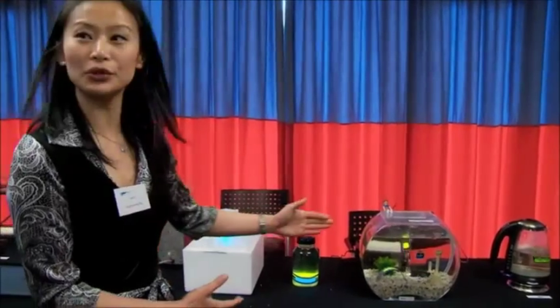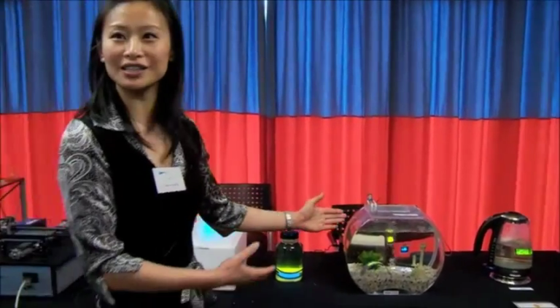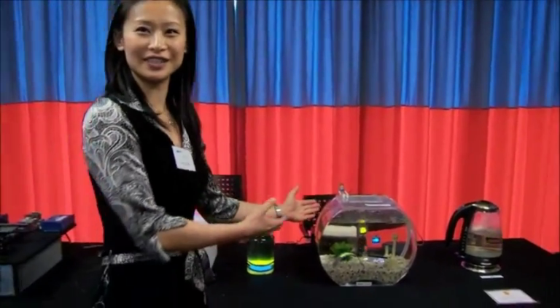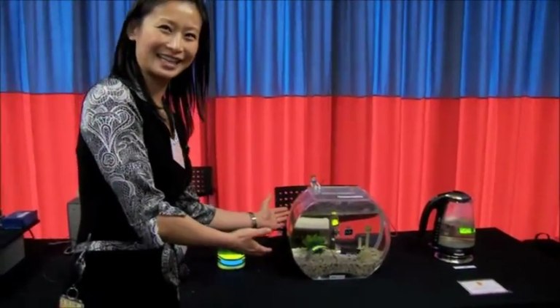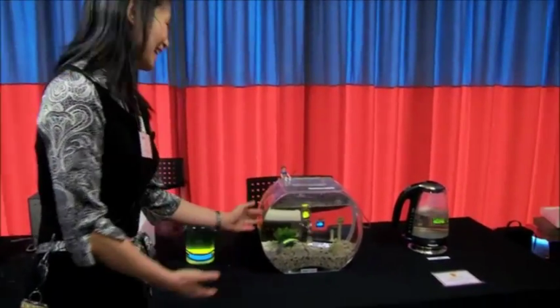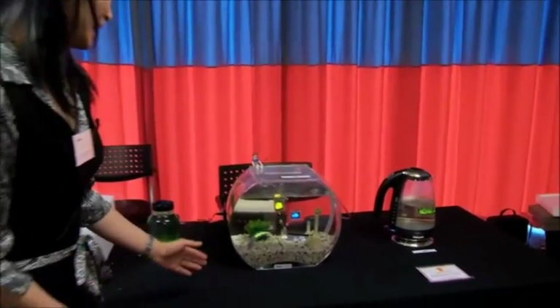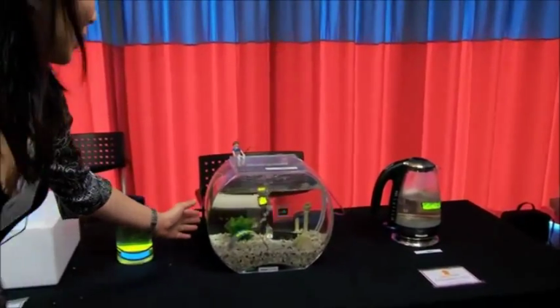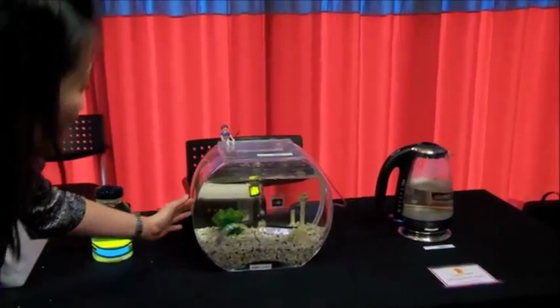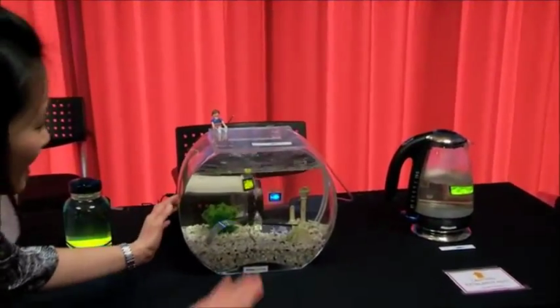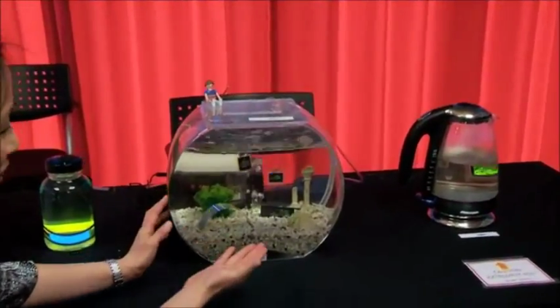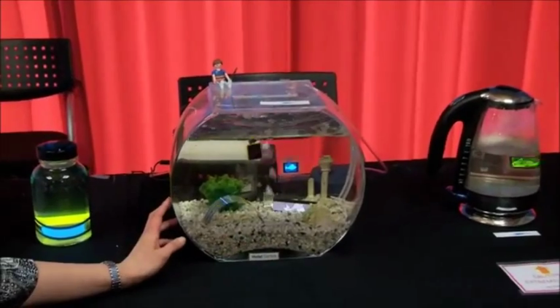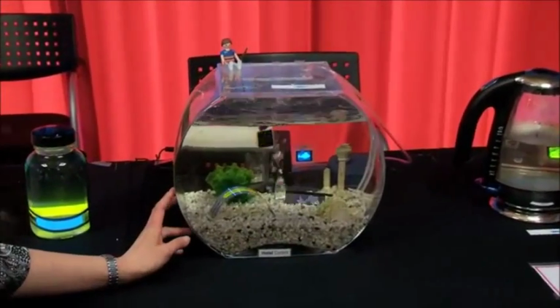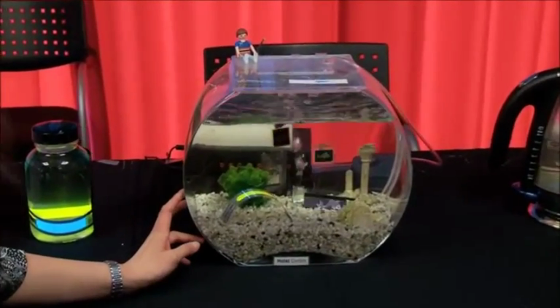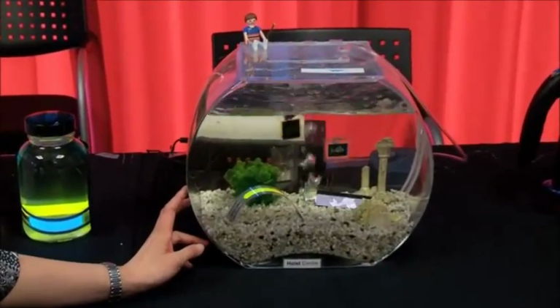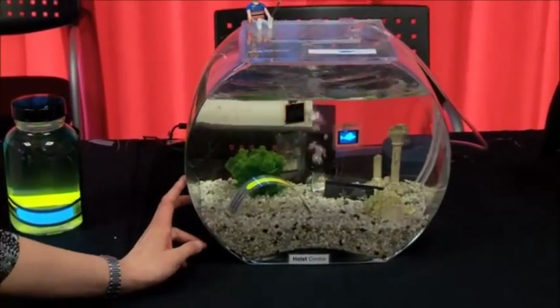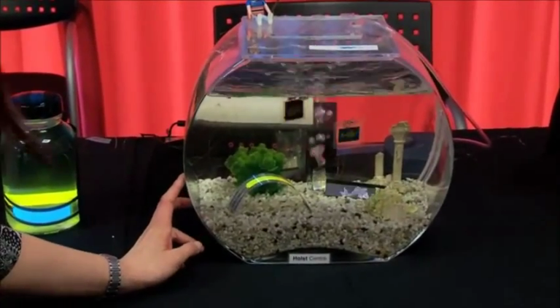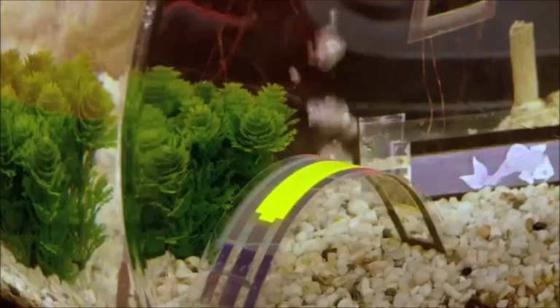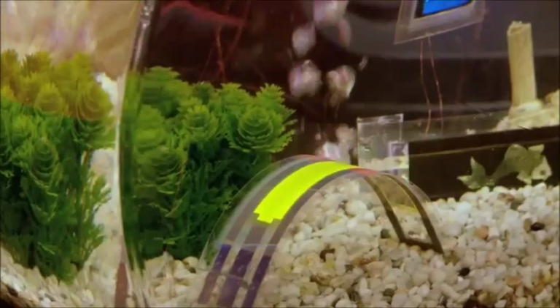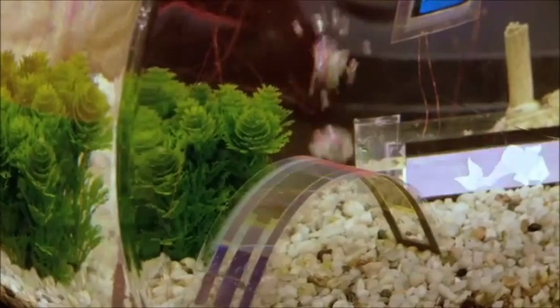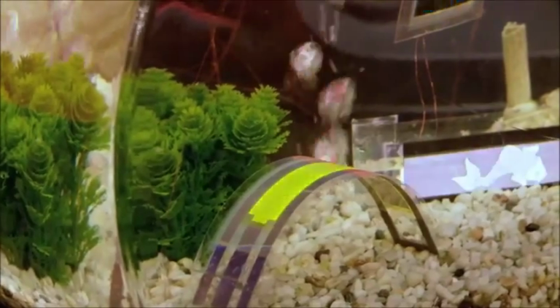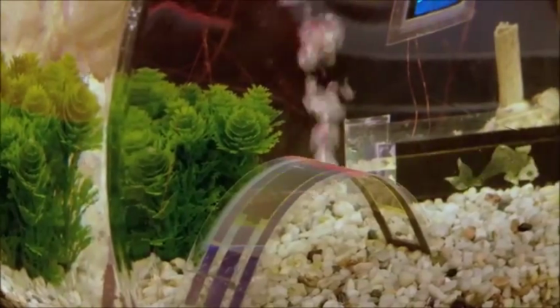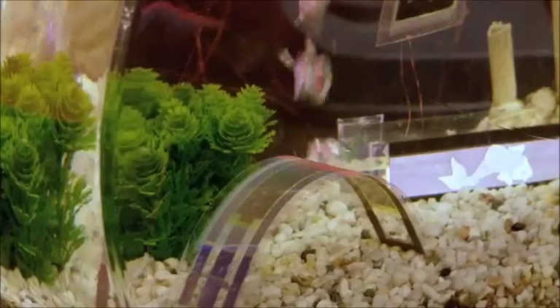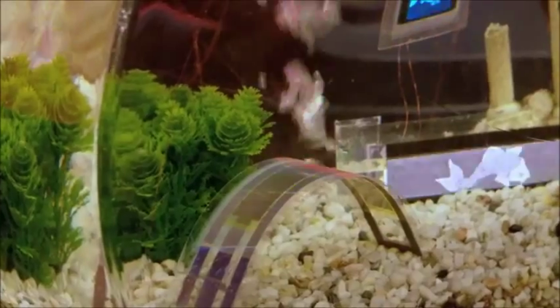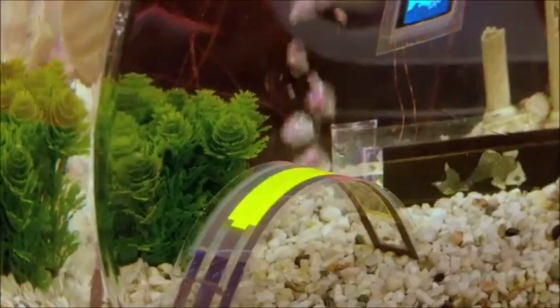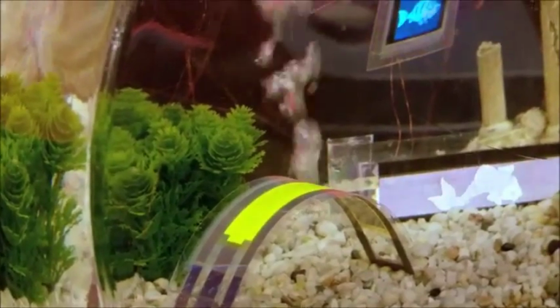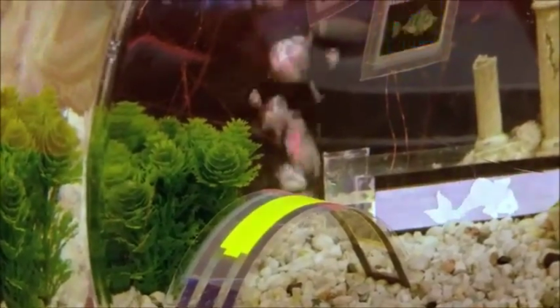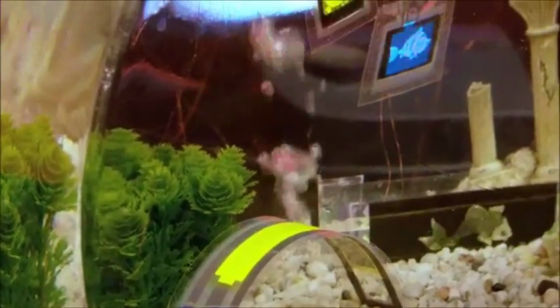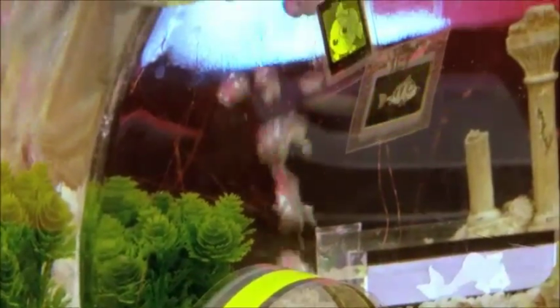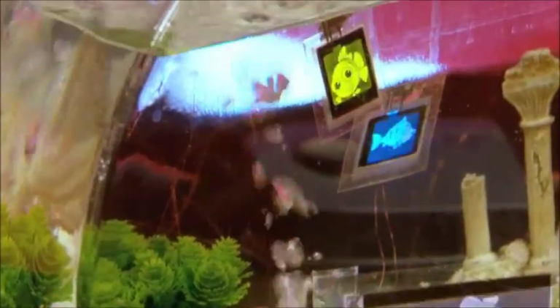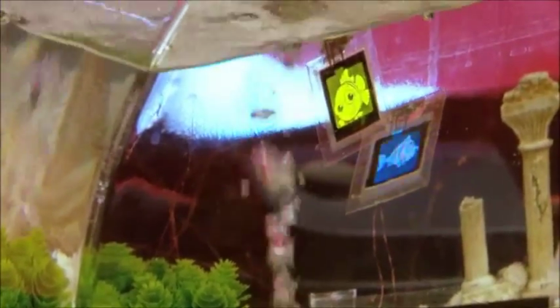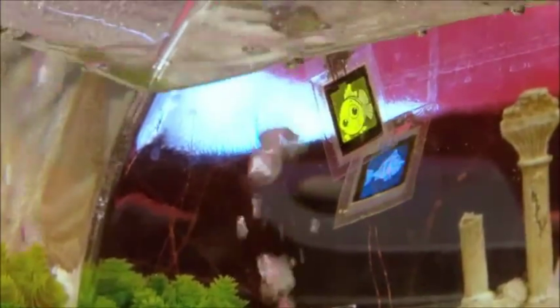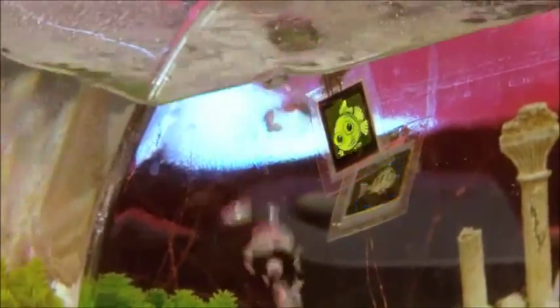Moving on to the fish tank, you can see a number of flexible OLEDs in different colors and different configurations, demonstrating the flexibility of the device. Our OLED barriers protect the device very well in such conditions.